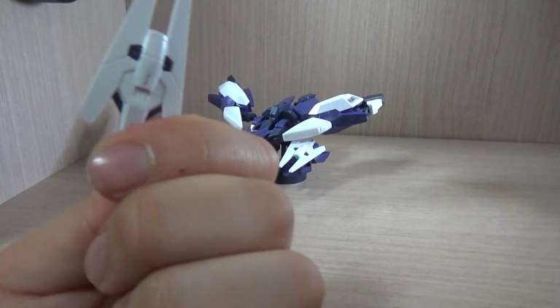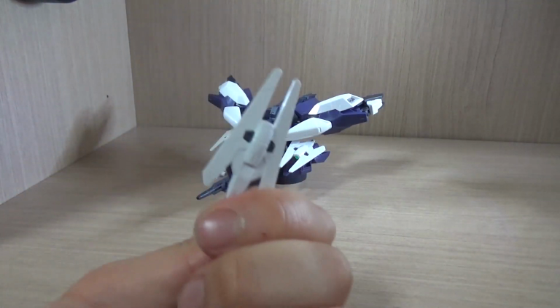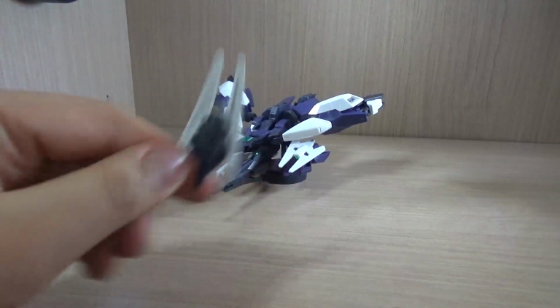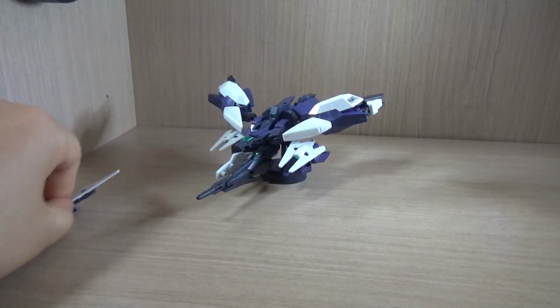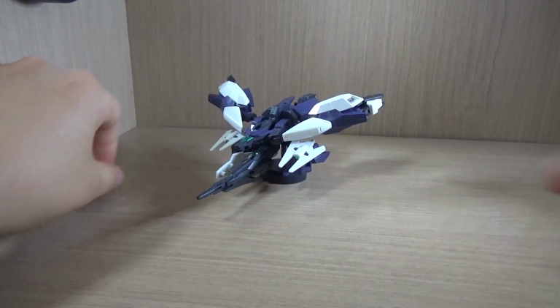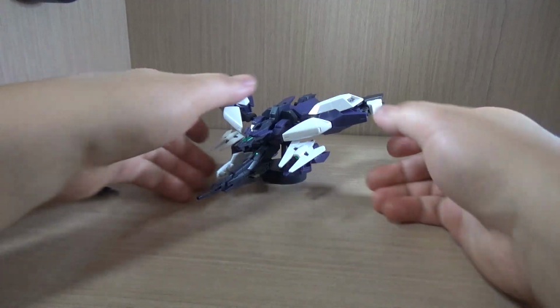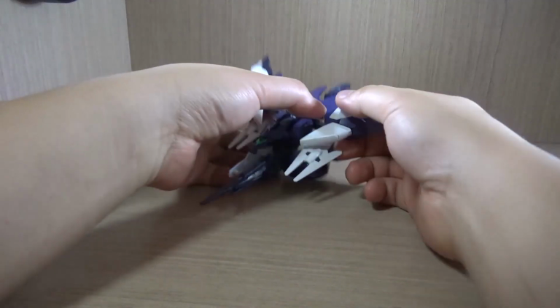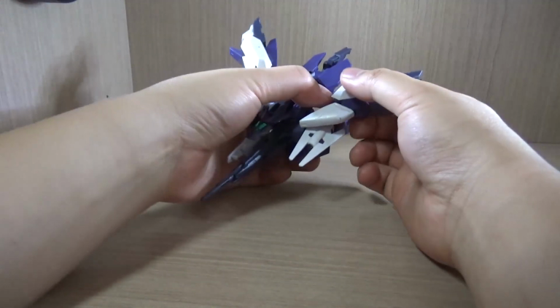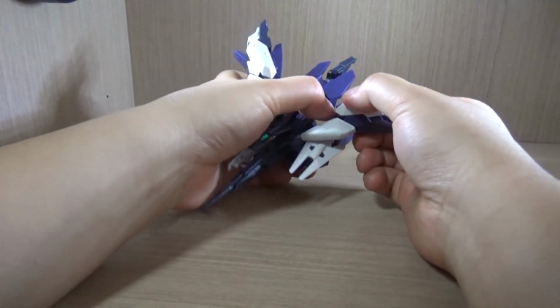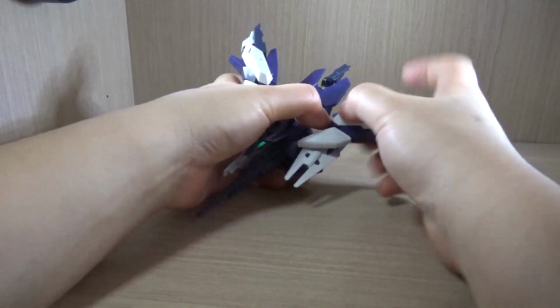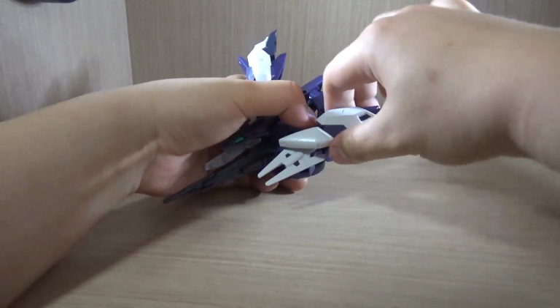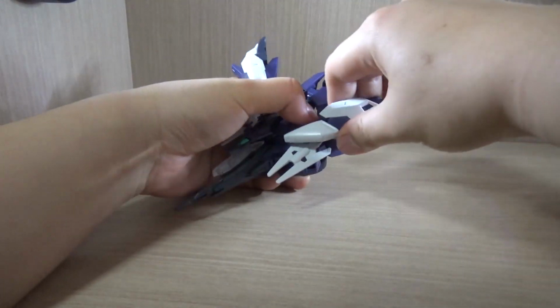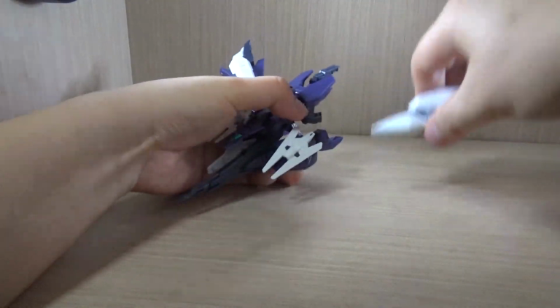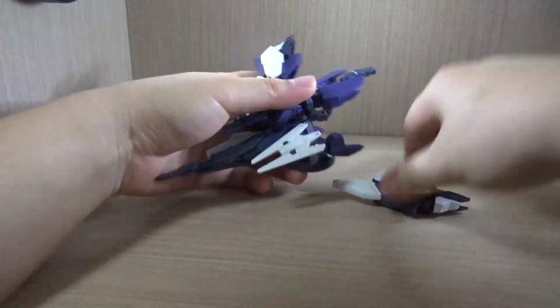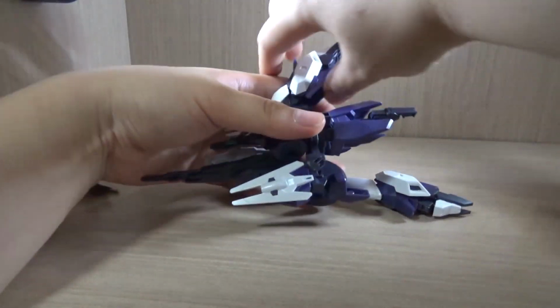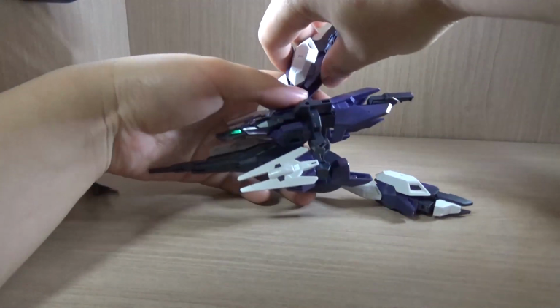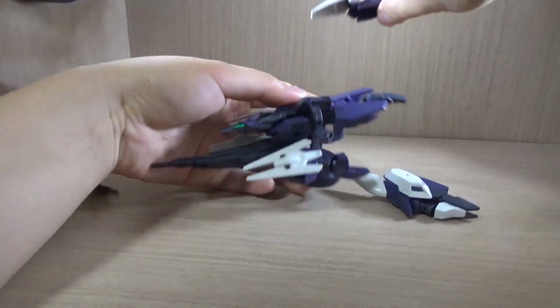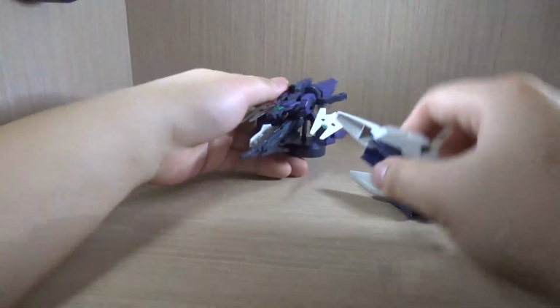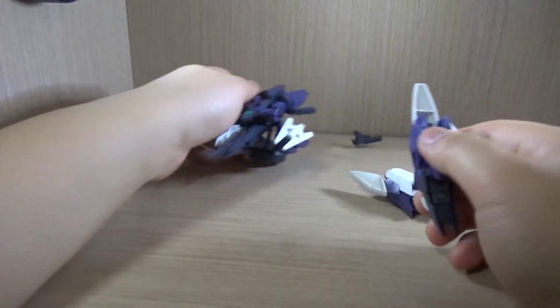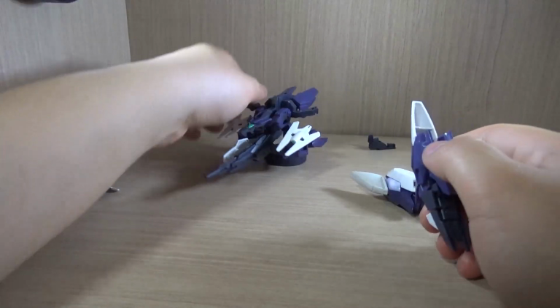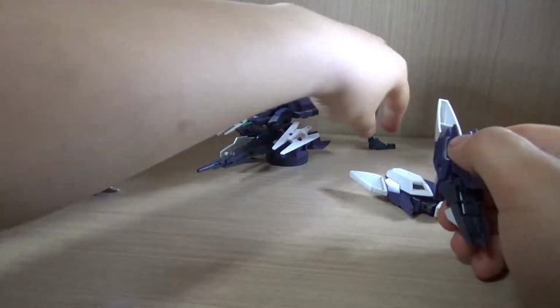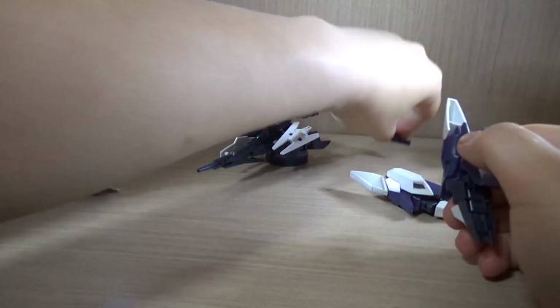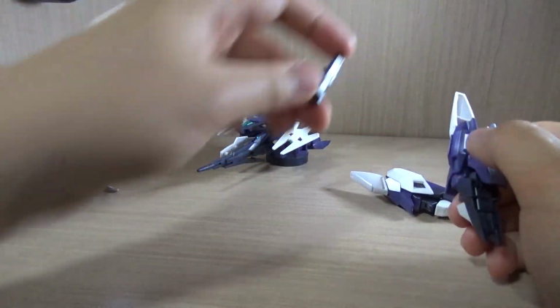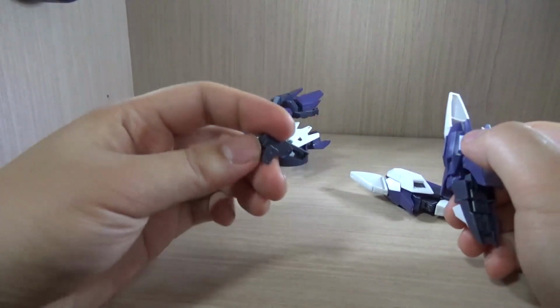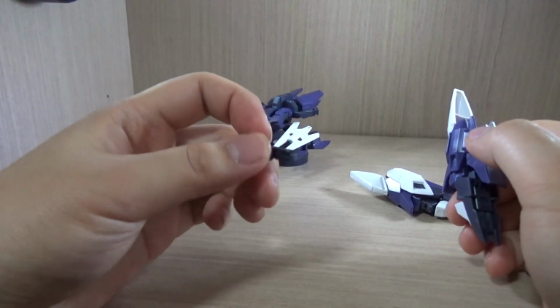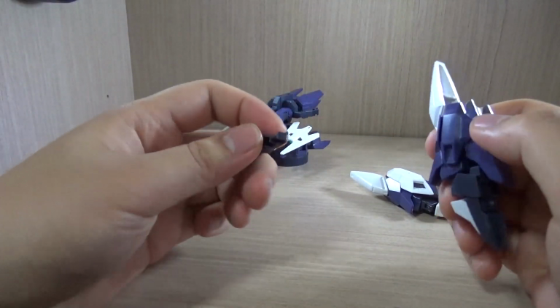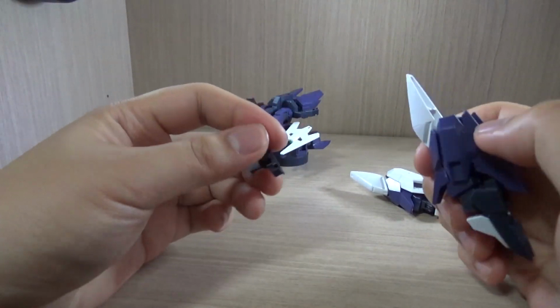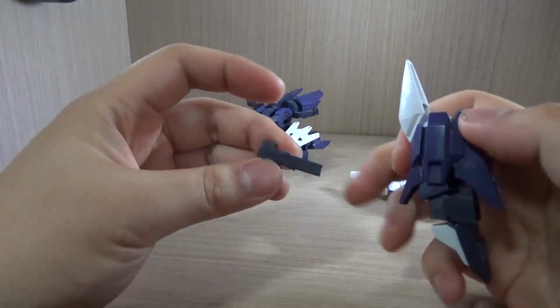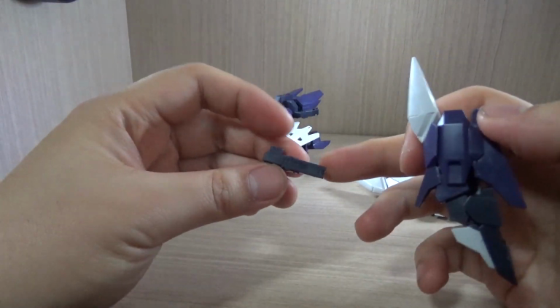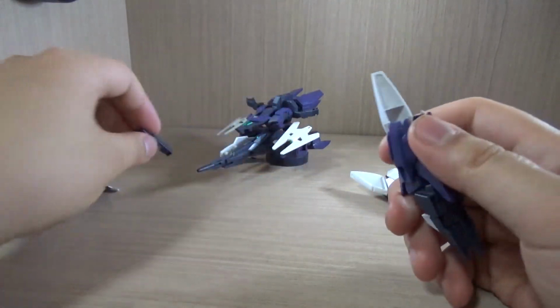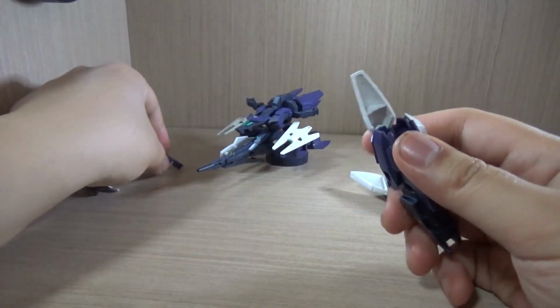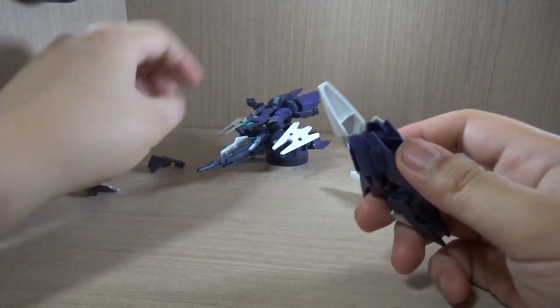Definitely looking nice. Let's take off the legs — there we go. The part that just fell off is actually a part for the rifle, so keep that in mind.